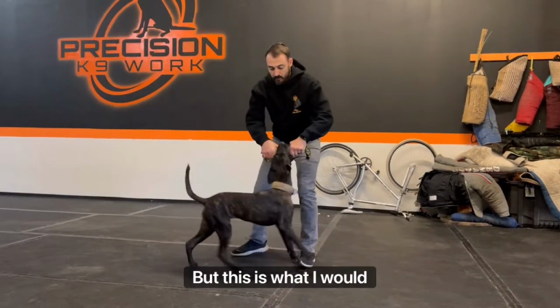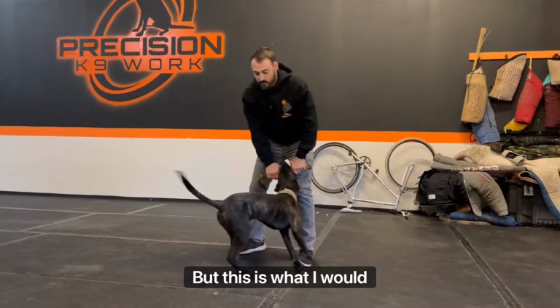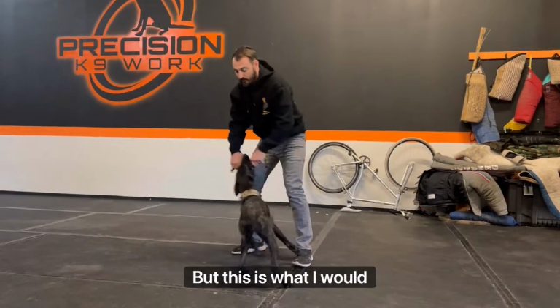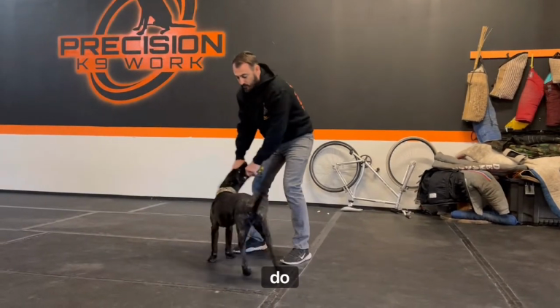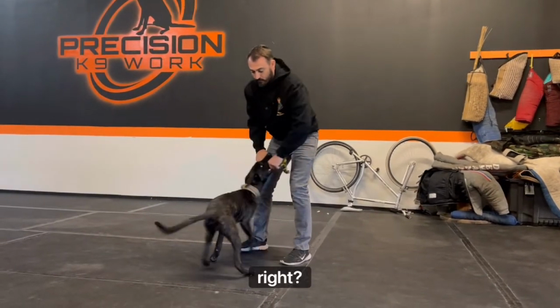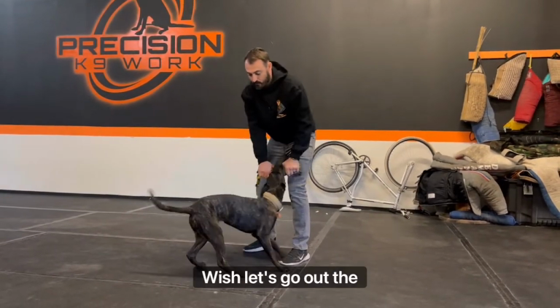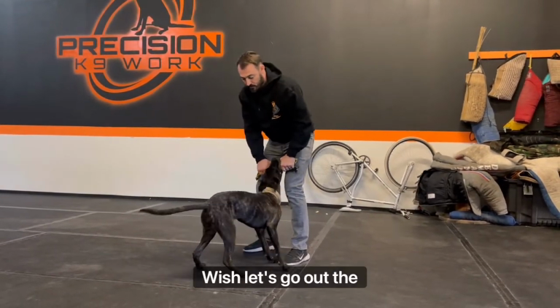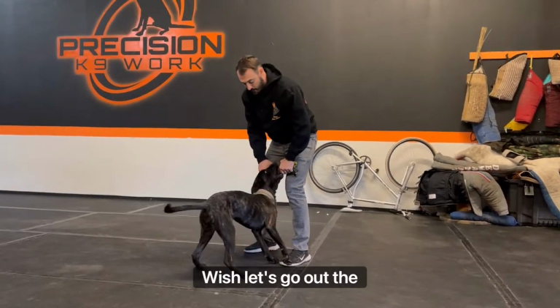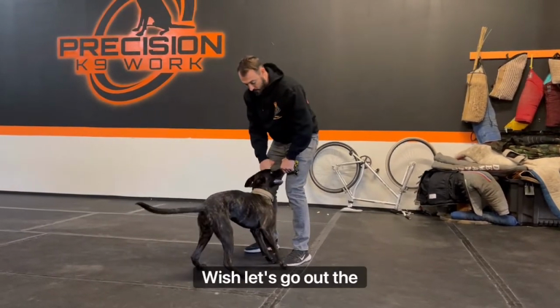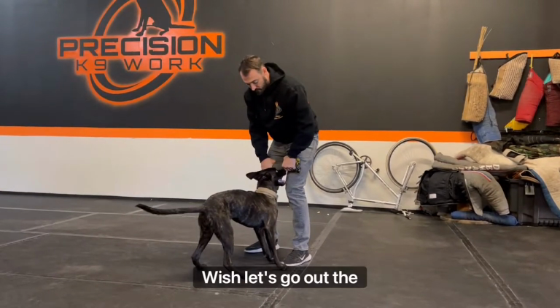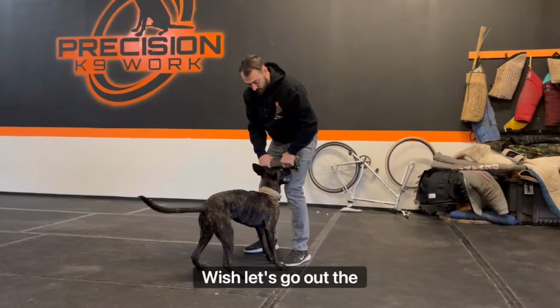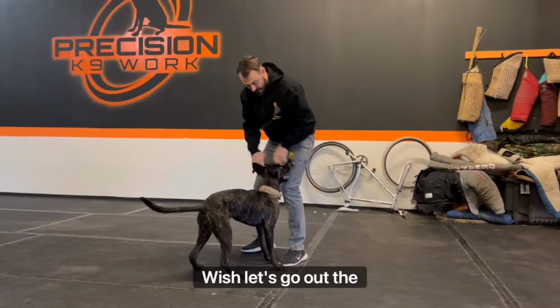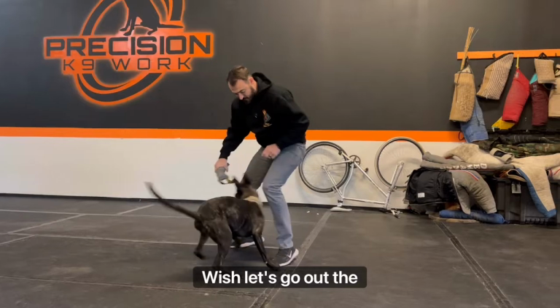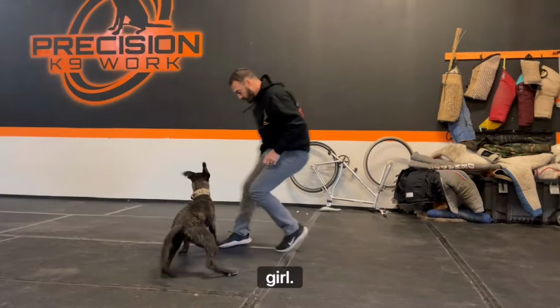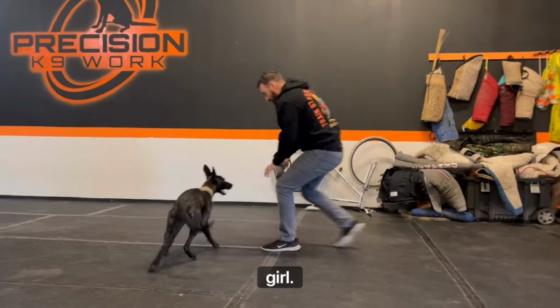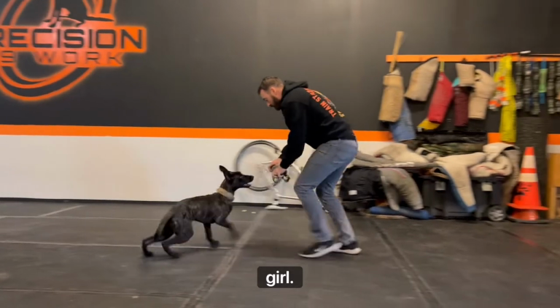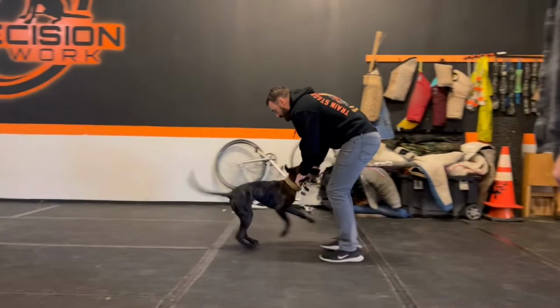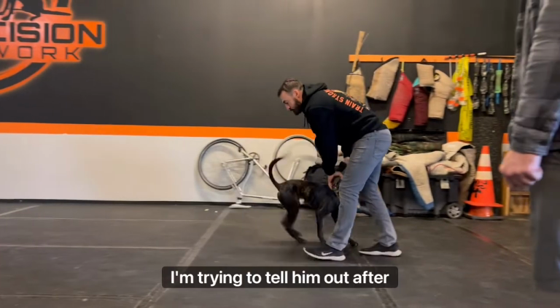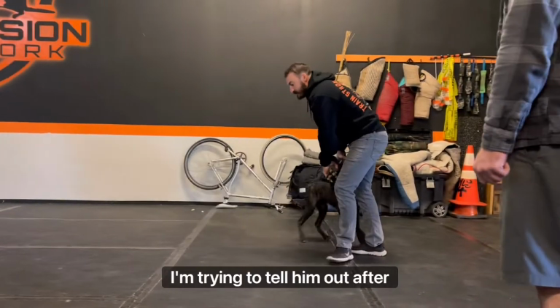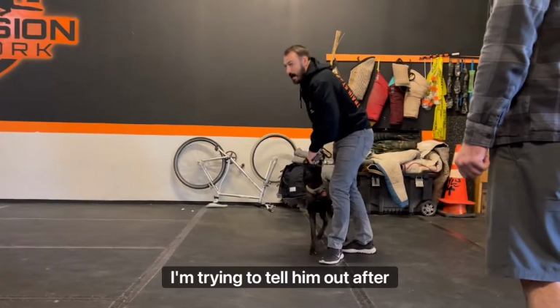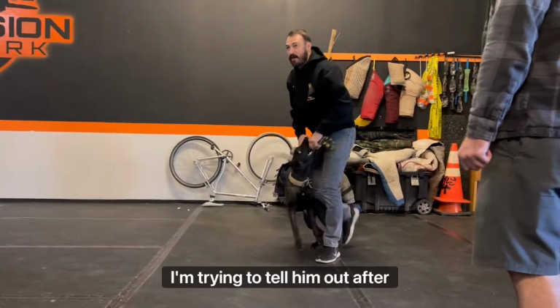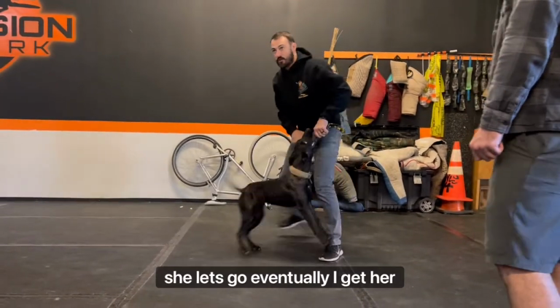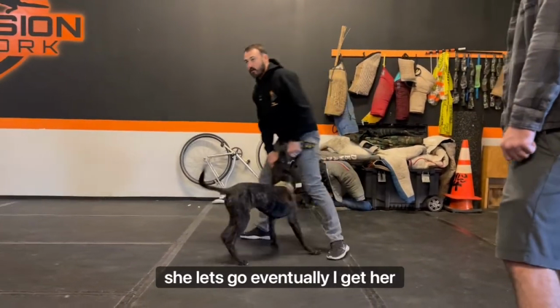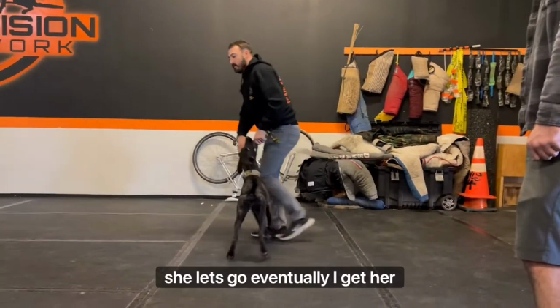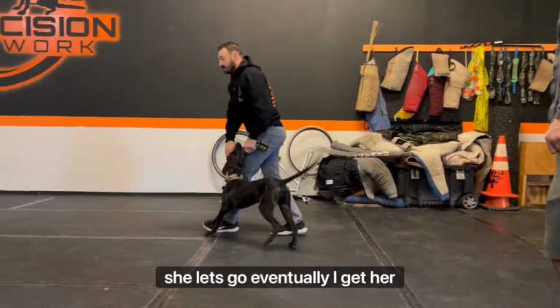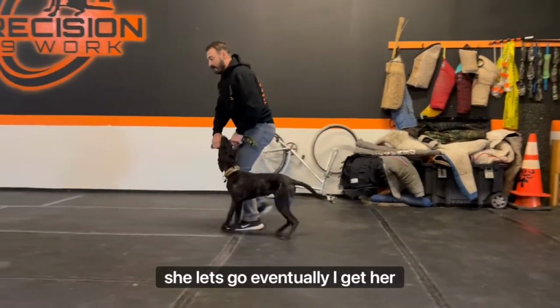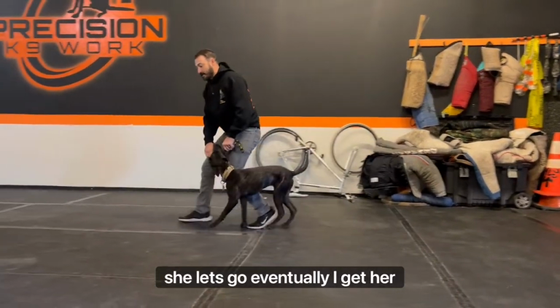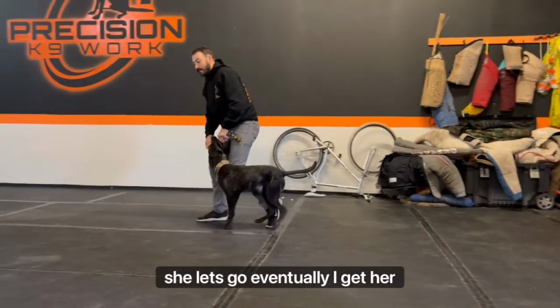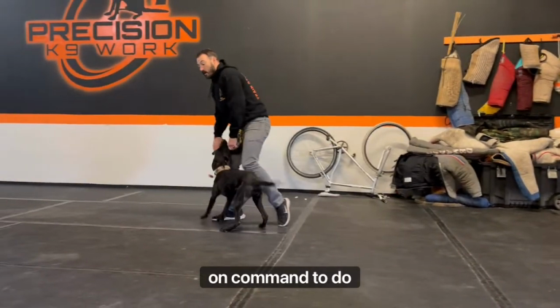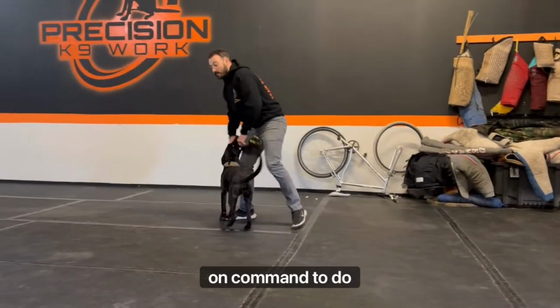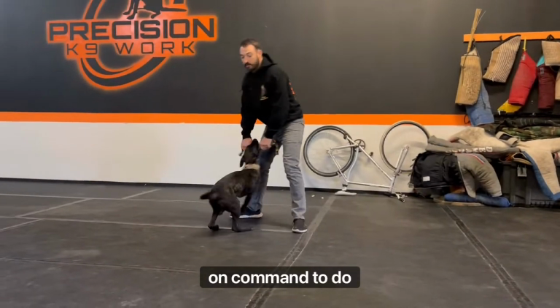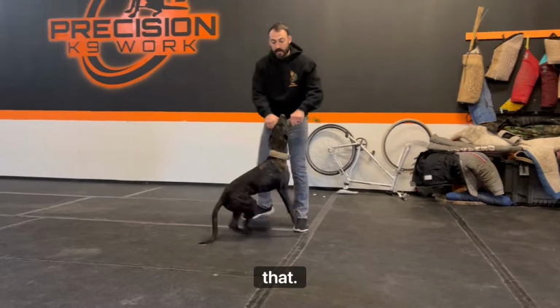This is what I would do: when she lets go — yes, good girl! I'm trying to say 'out' after she lets go. Eventually I get her on command to do that.